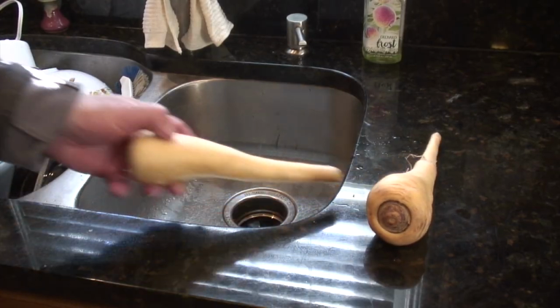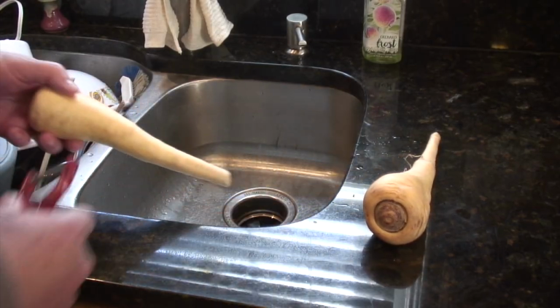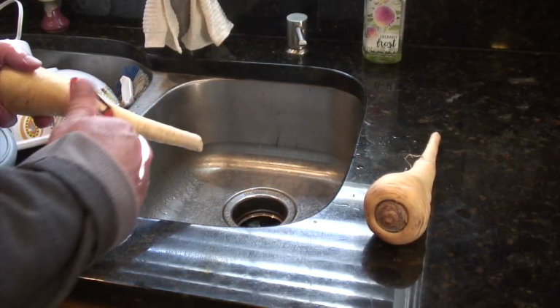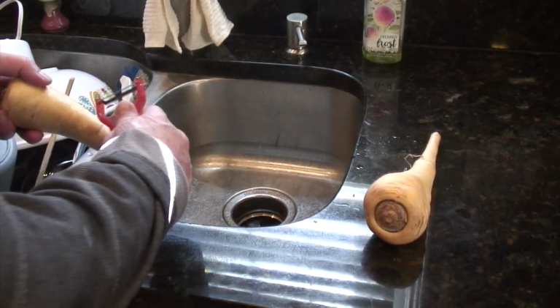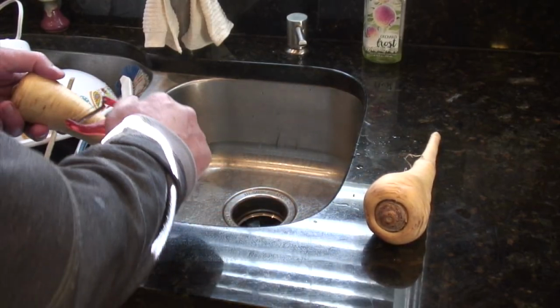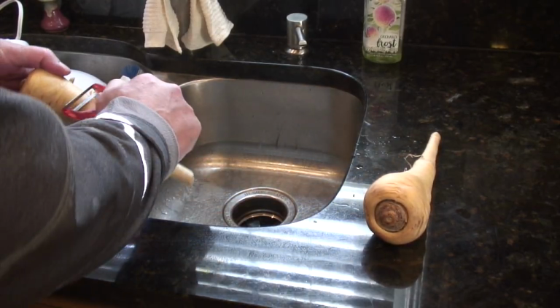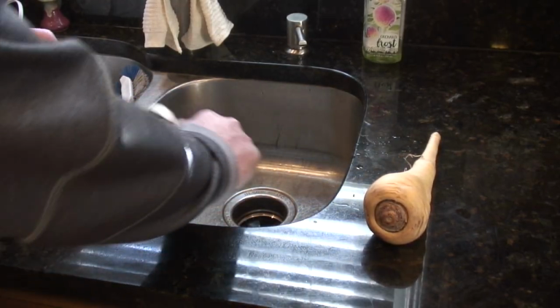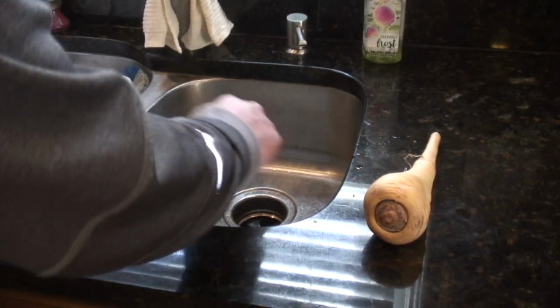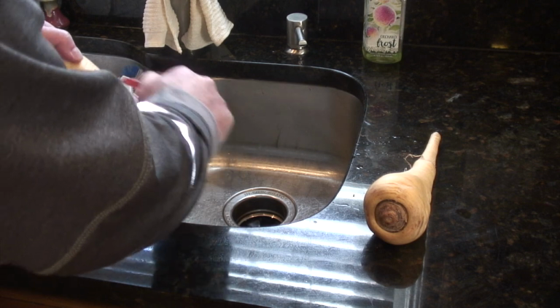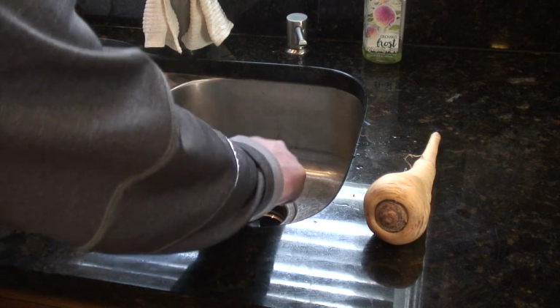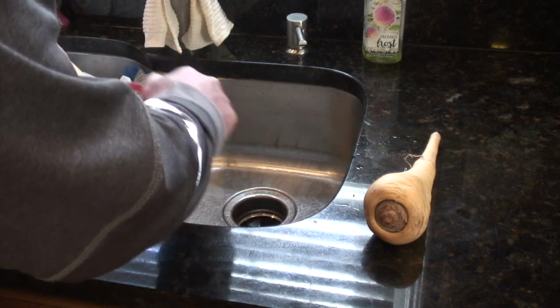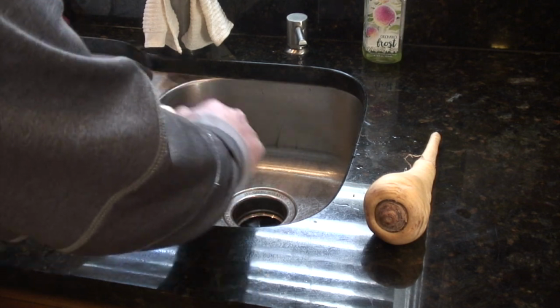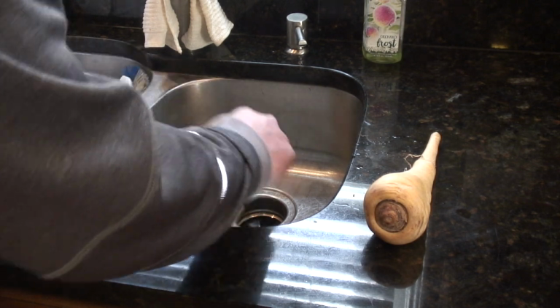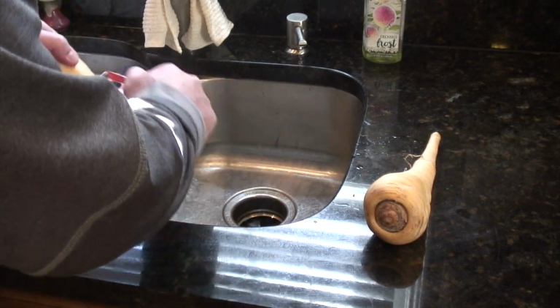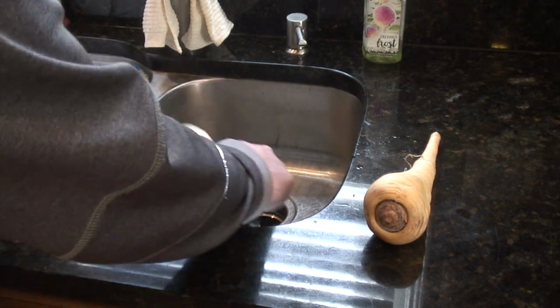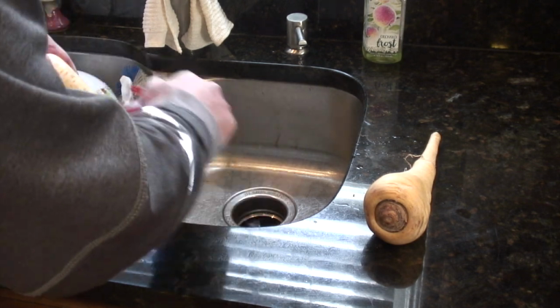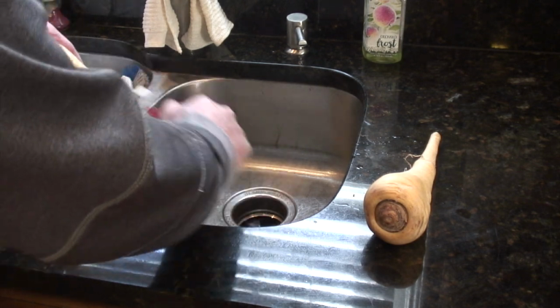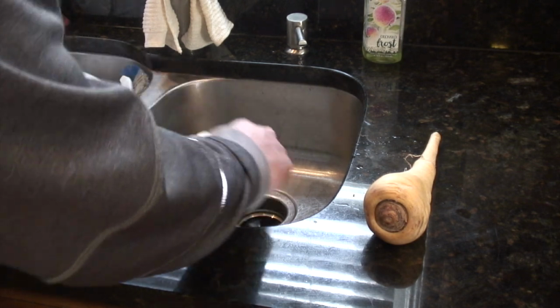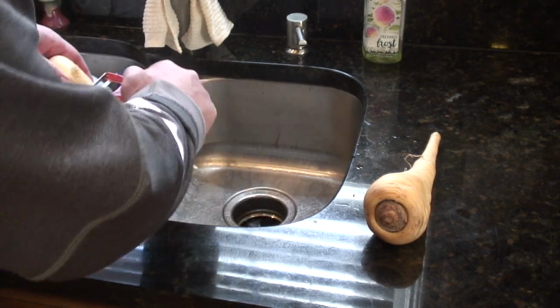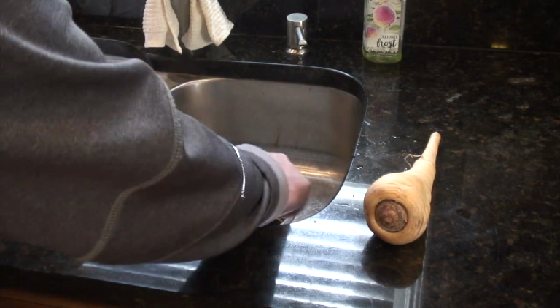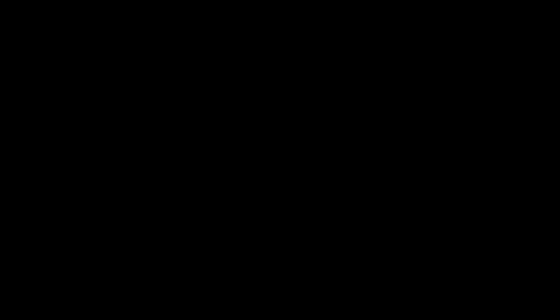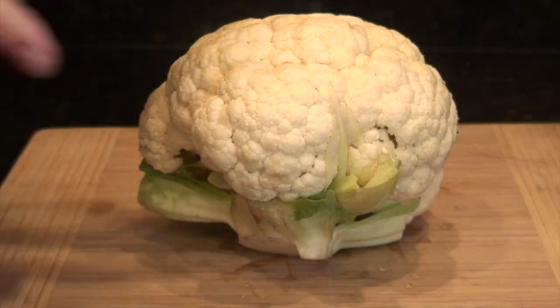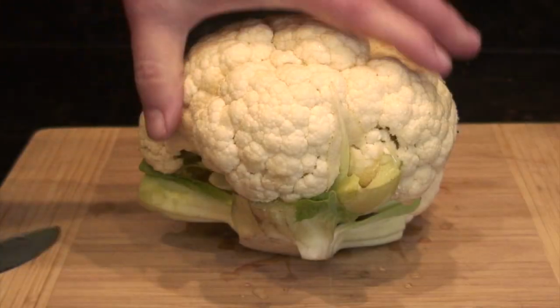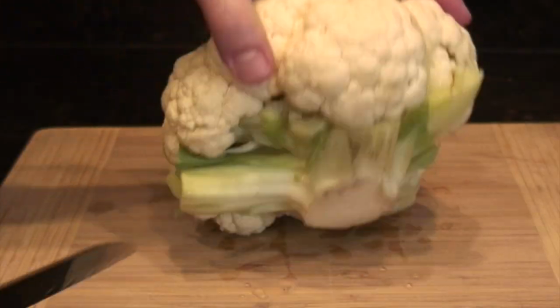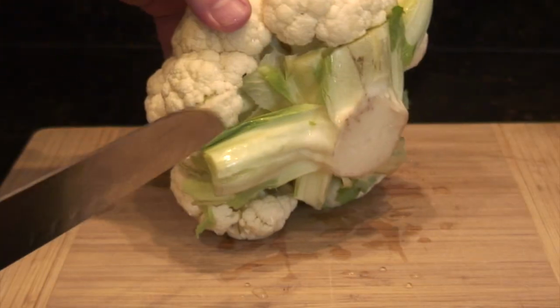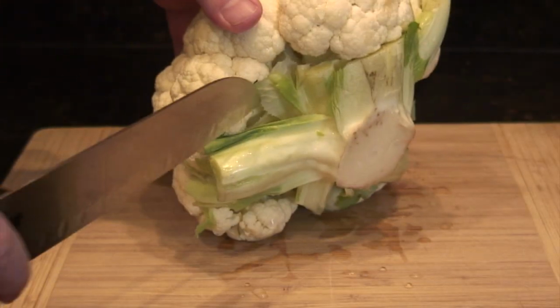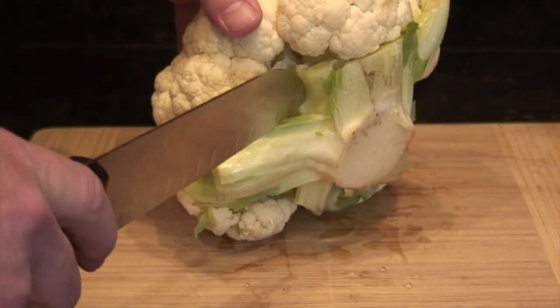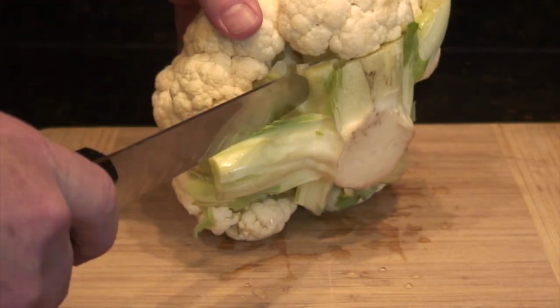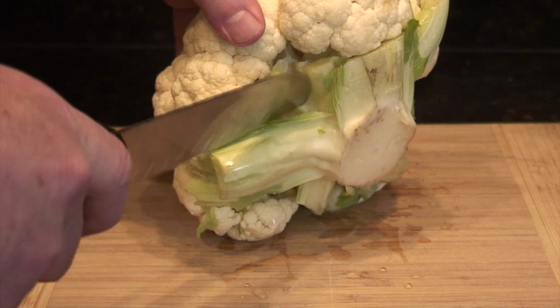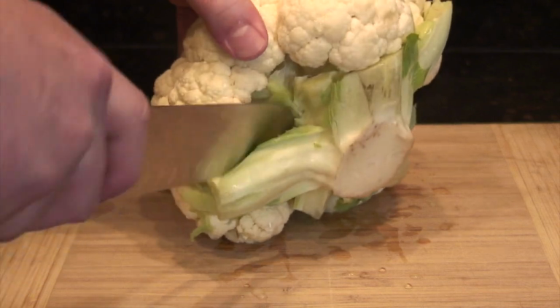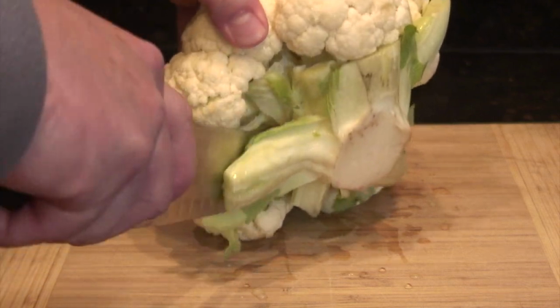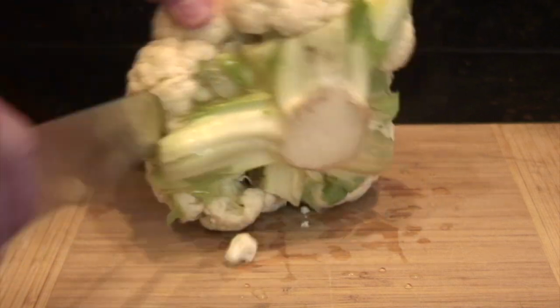With this one we add parsnips — two parsnips. It really adds a little bit of sweetness to the dish, but you can just do straight cauliflower if you prefer.